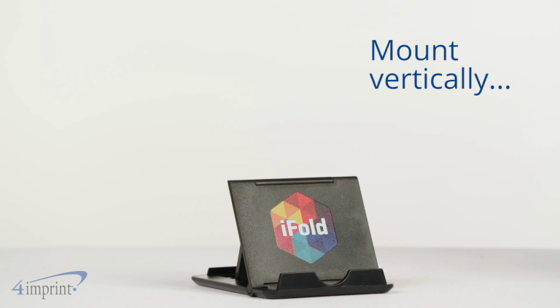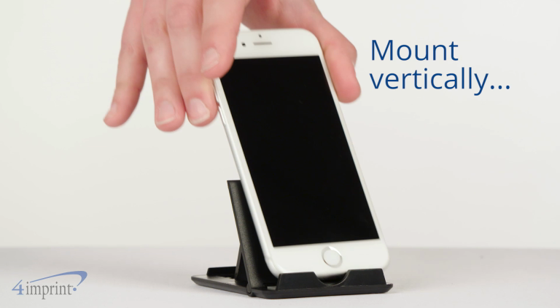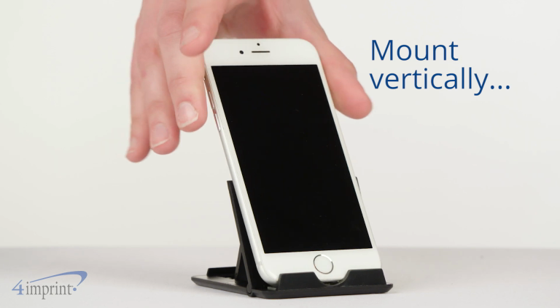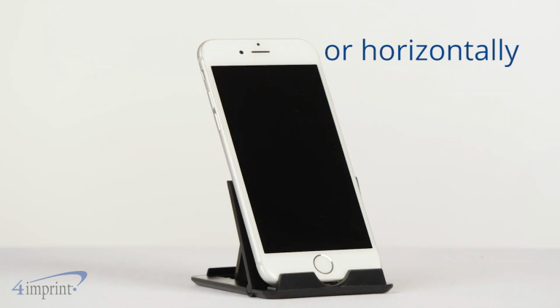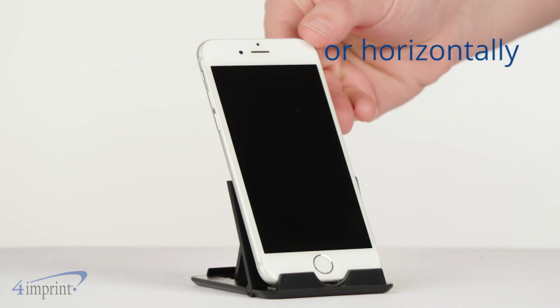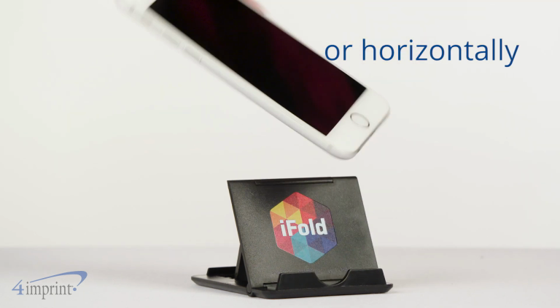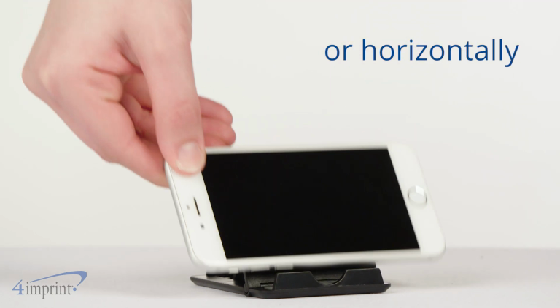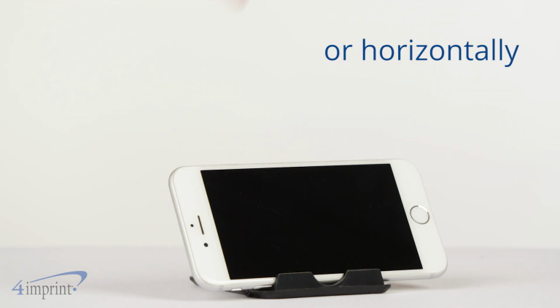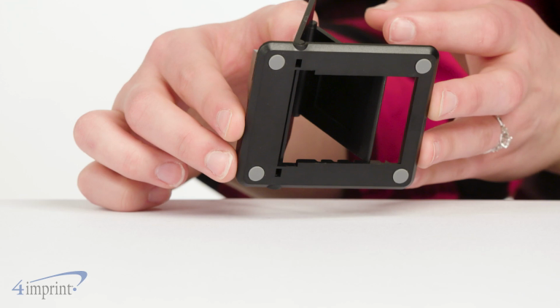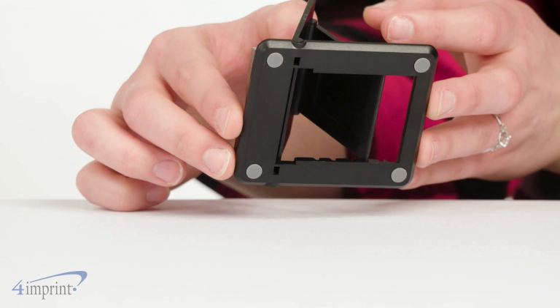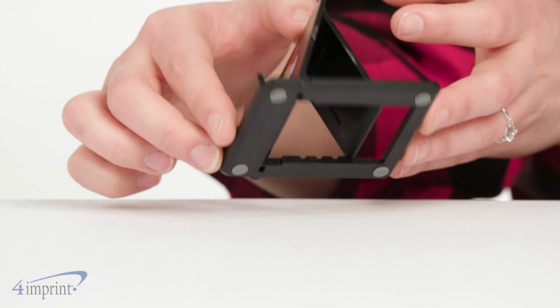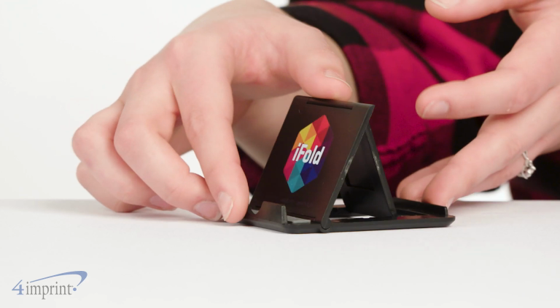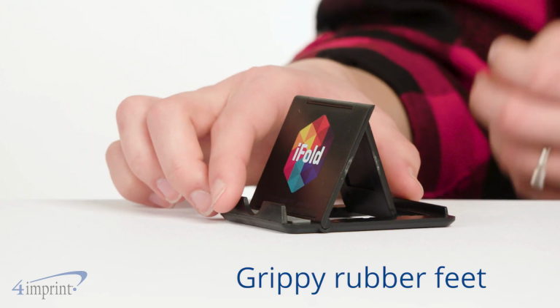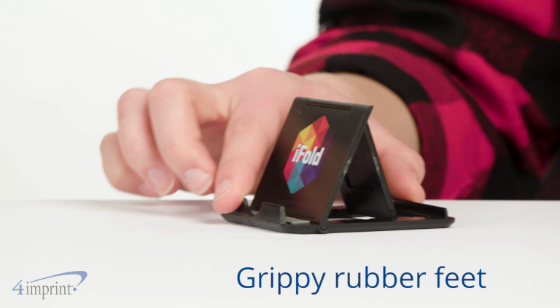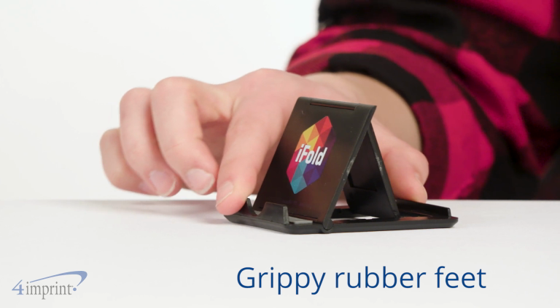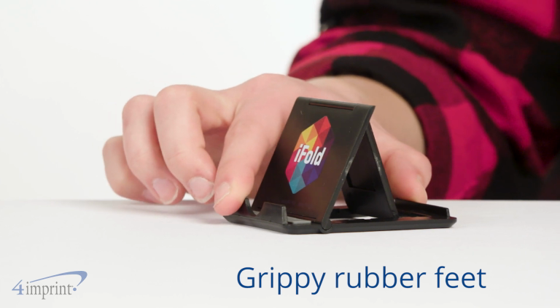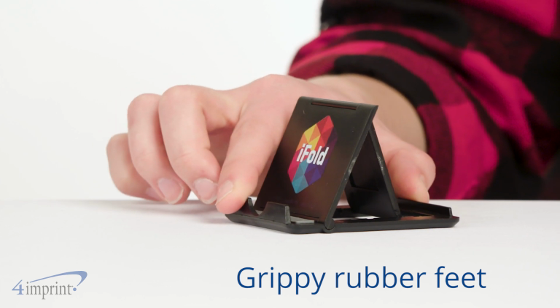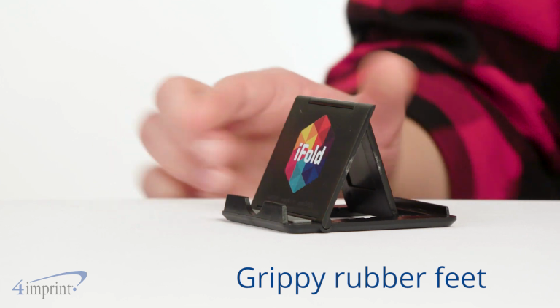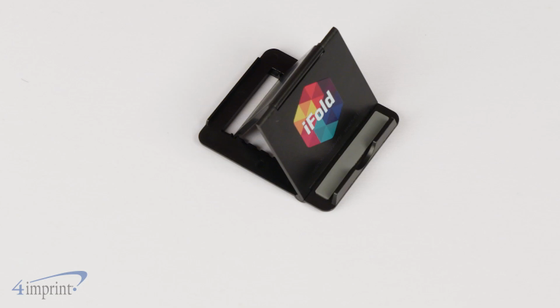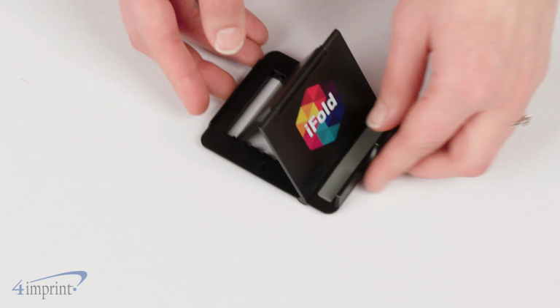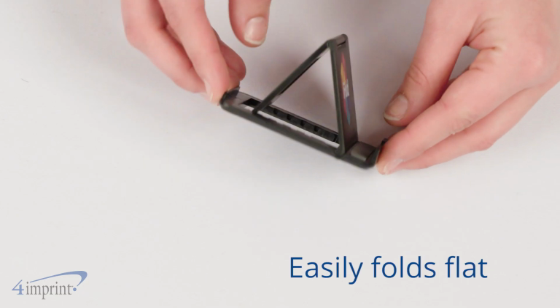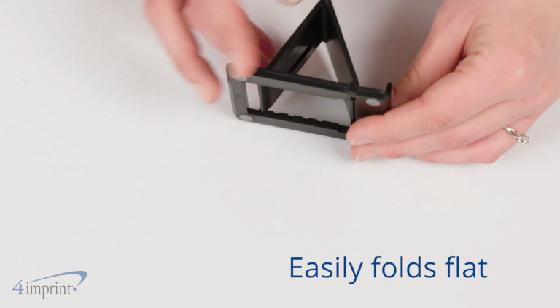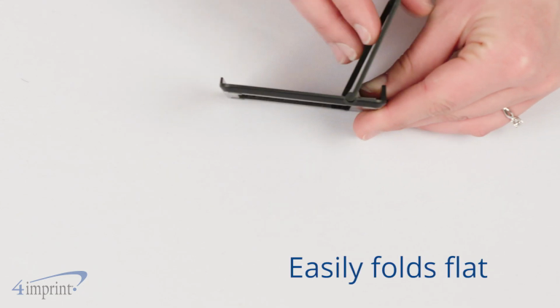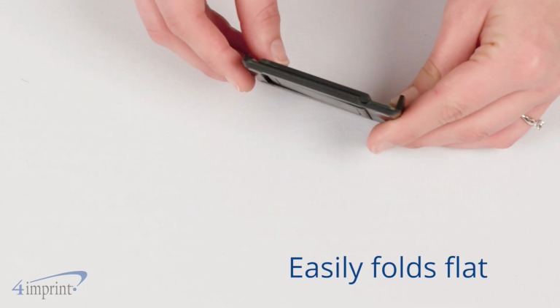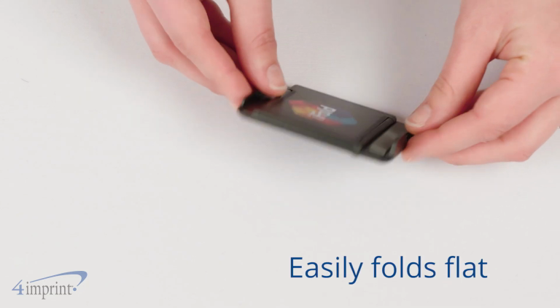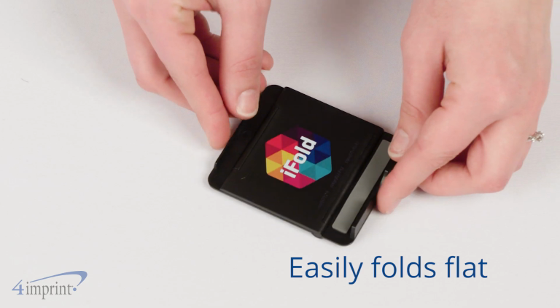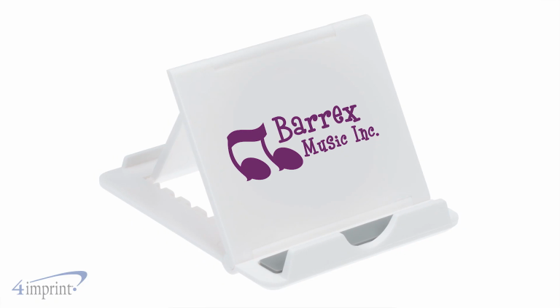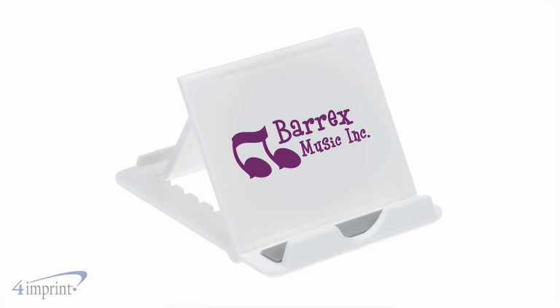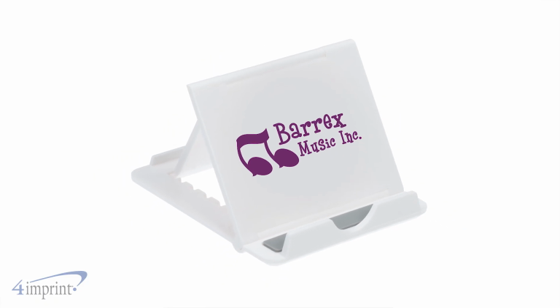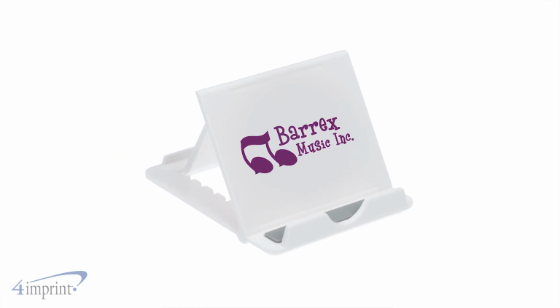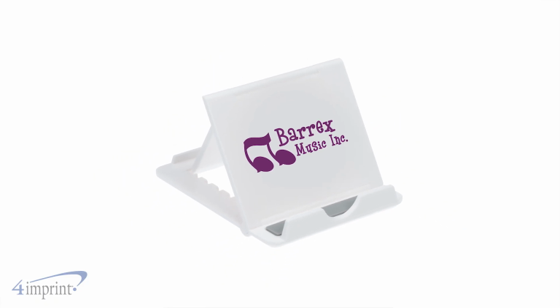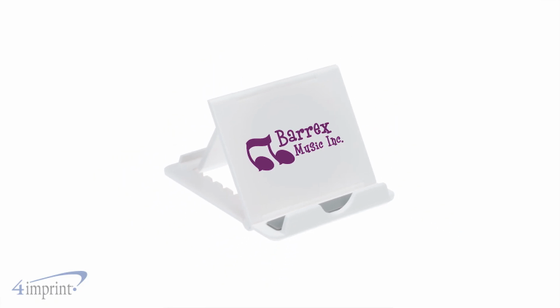Your phone can sit in the rest vertically or horizontally, and grippy rubber feet keep your stand firmly in place. When you're all done using it, it easily folds back together. Your logo shows up as a one-color imprint on the front of the stand.